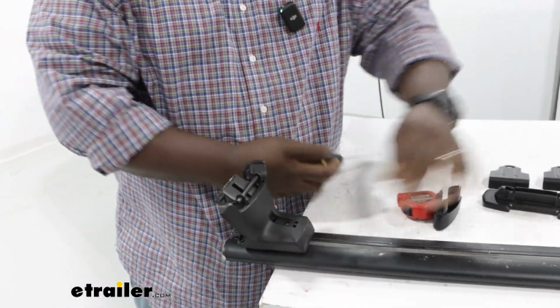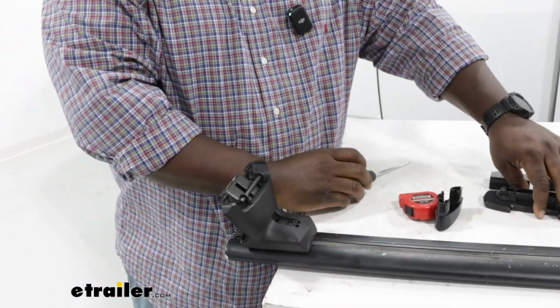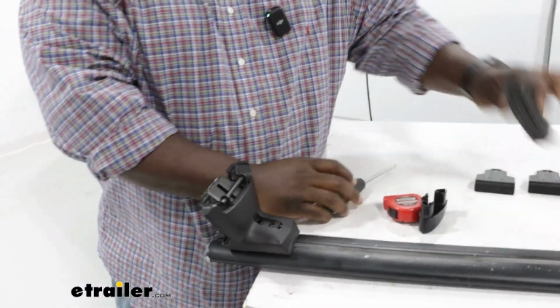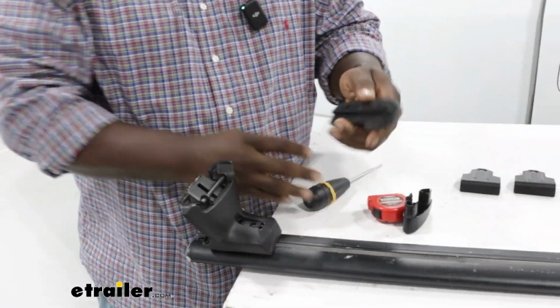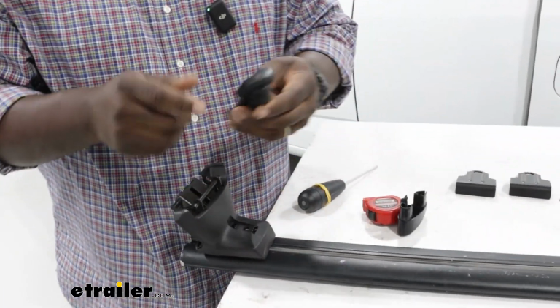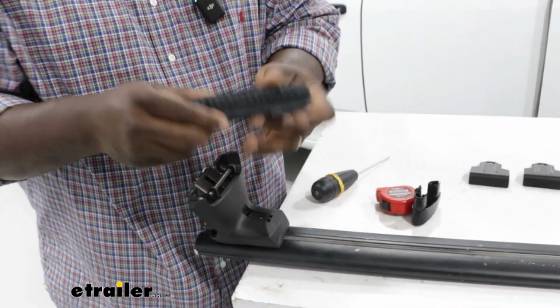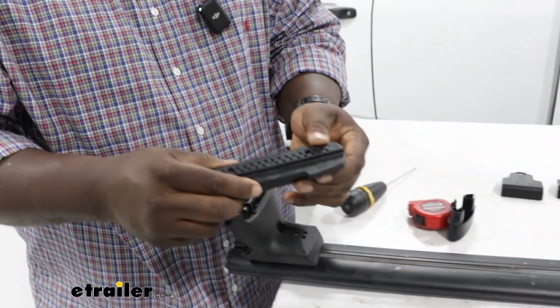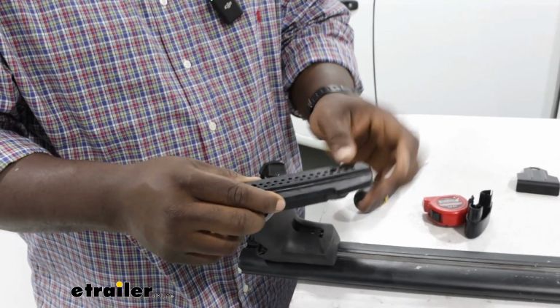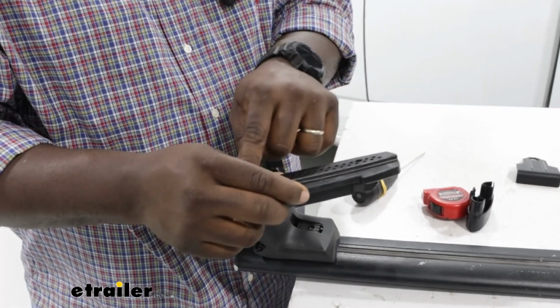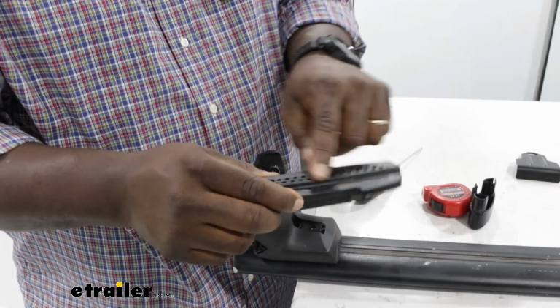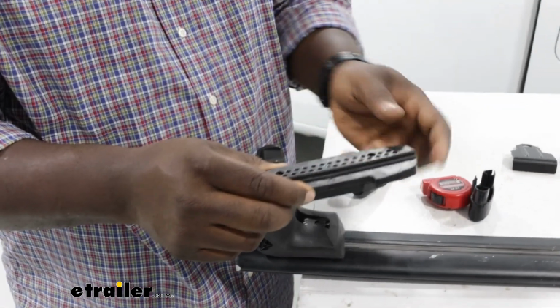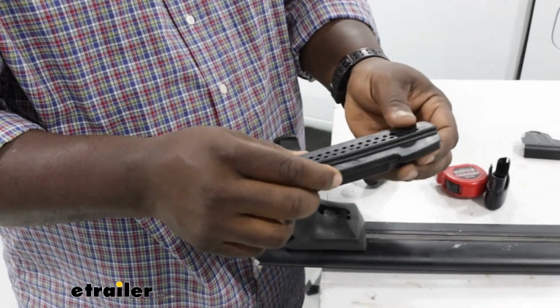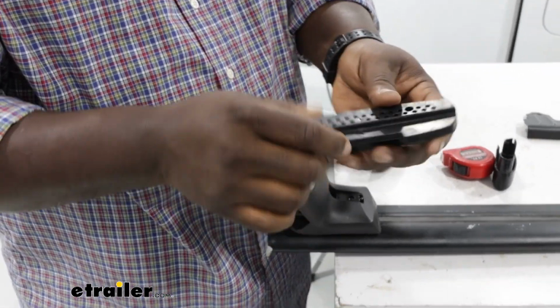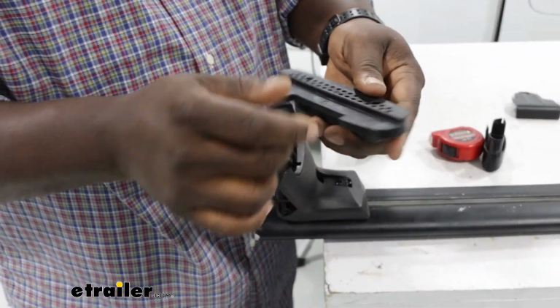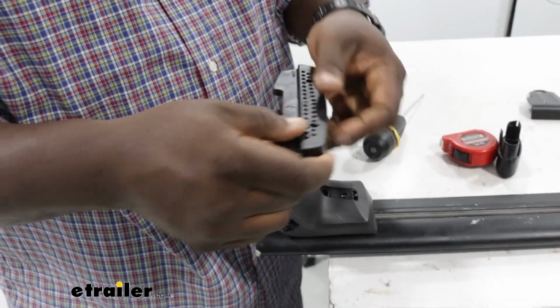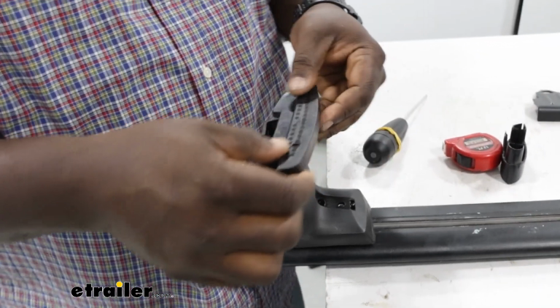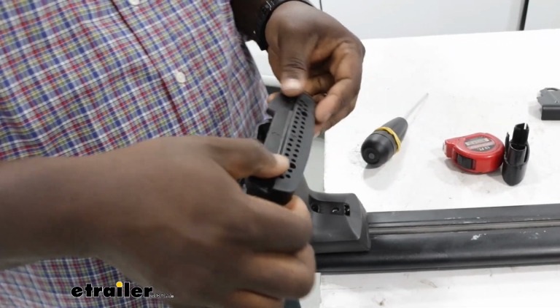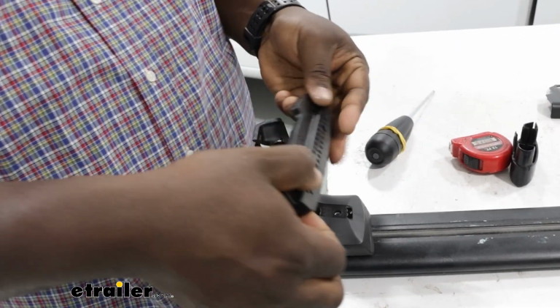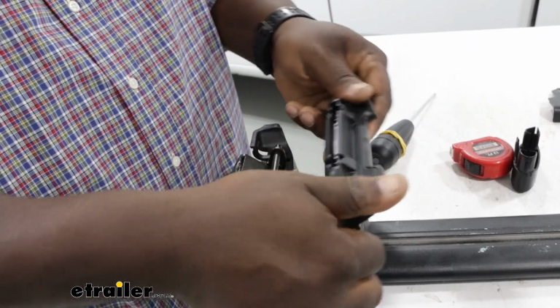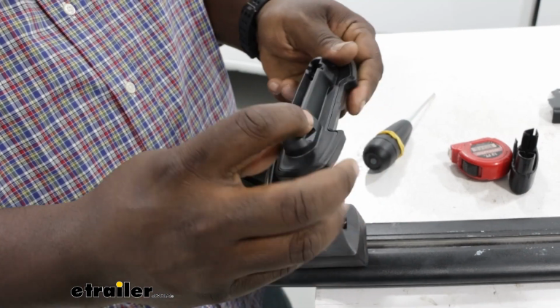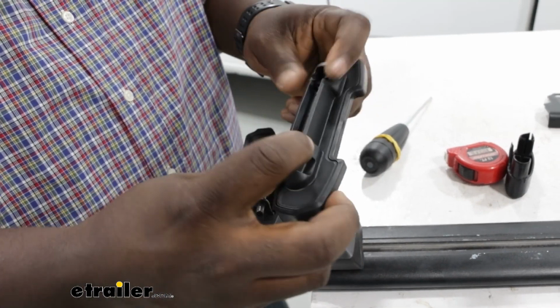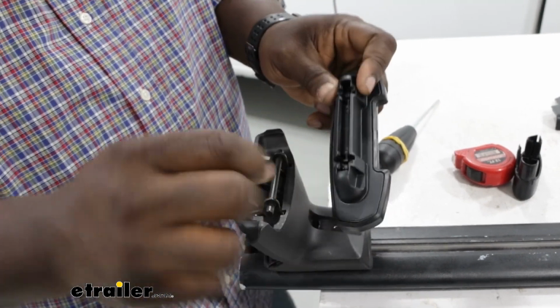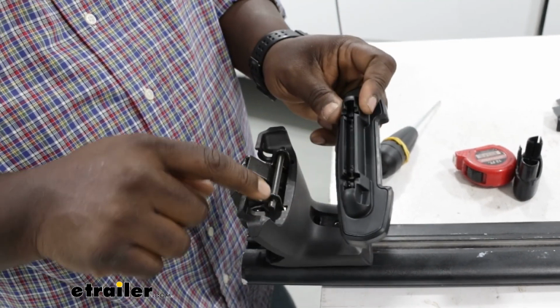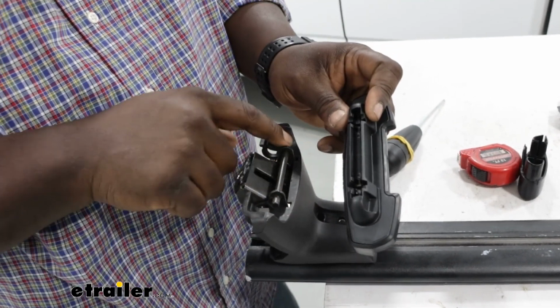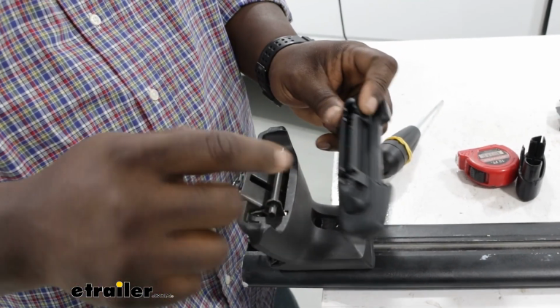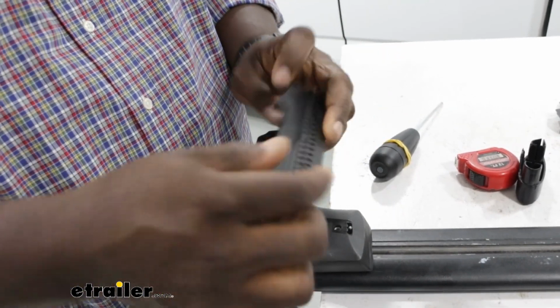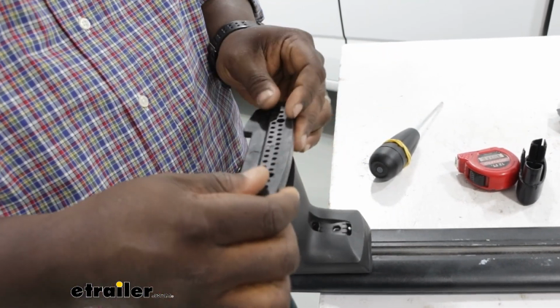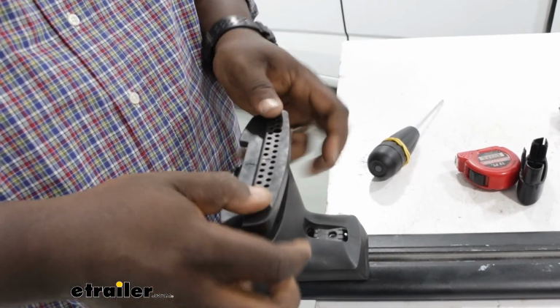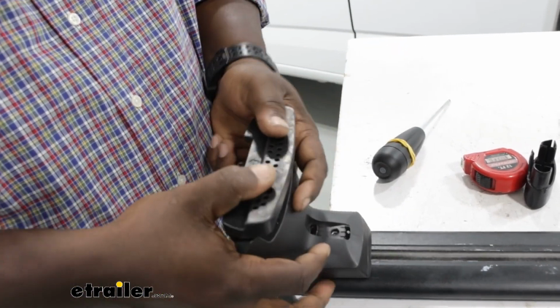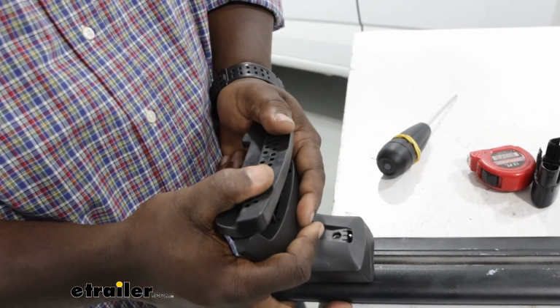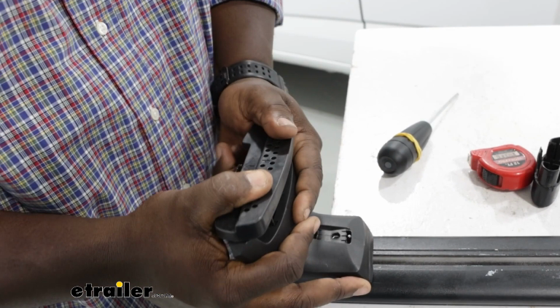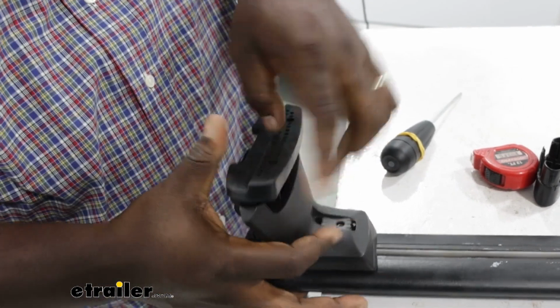From here, we're going to take our fit kit and make sure our arrow is pointing out, and clamp it down on the bottom of our towers right here at these points and just make sure it clicks on.